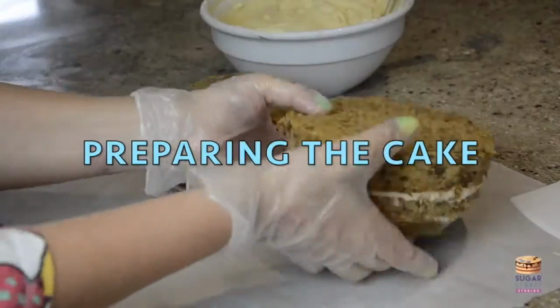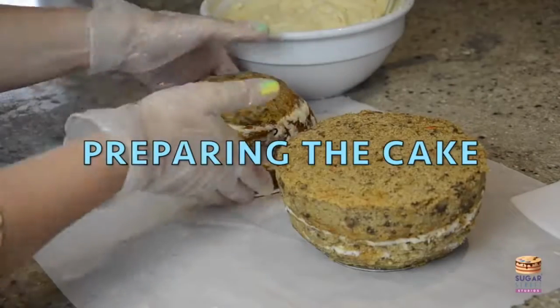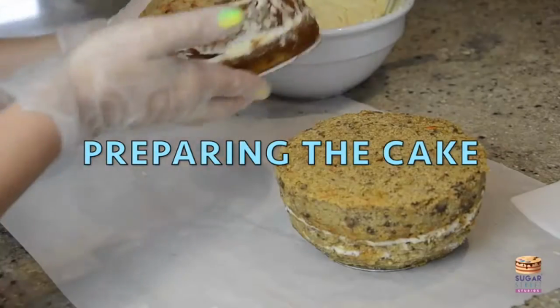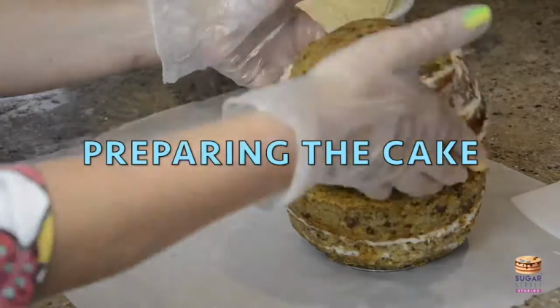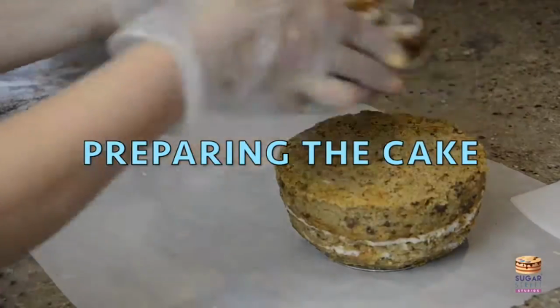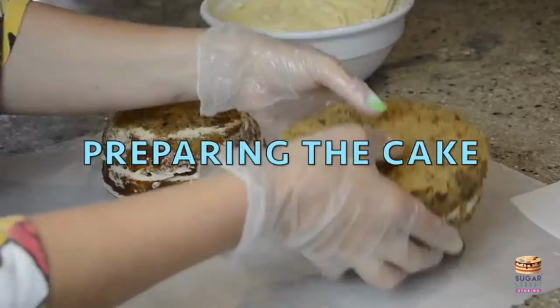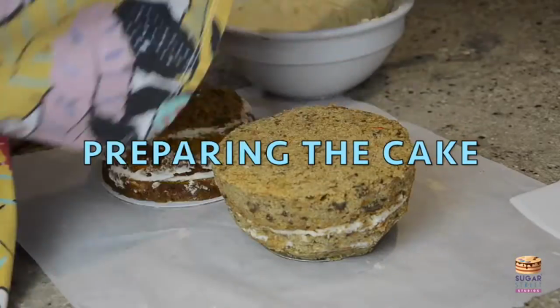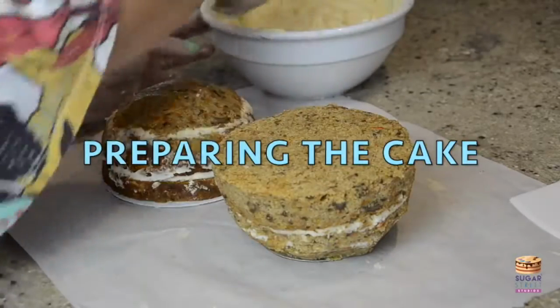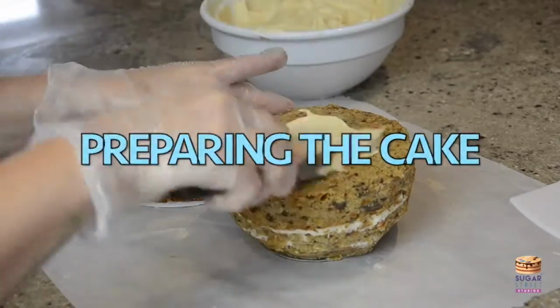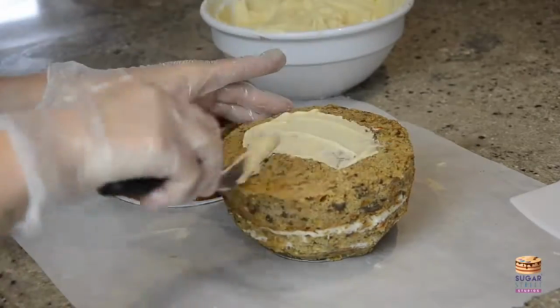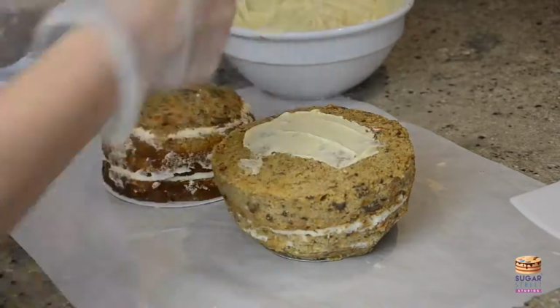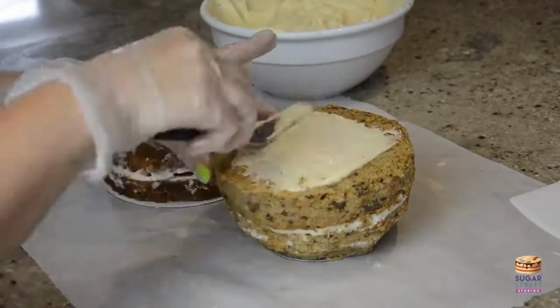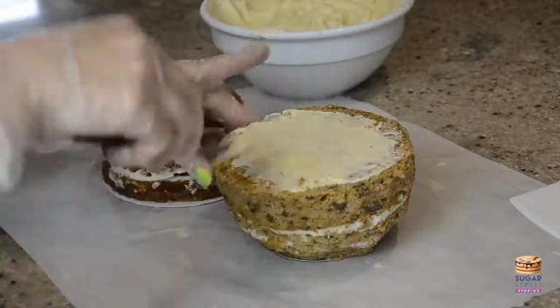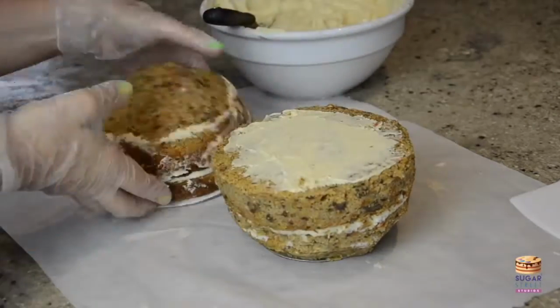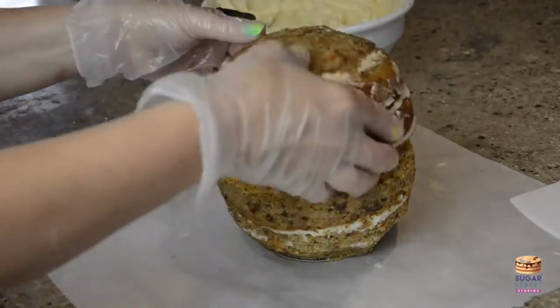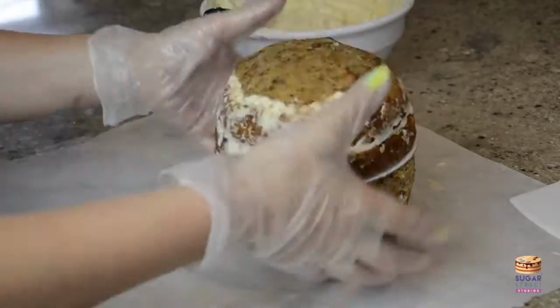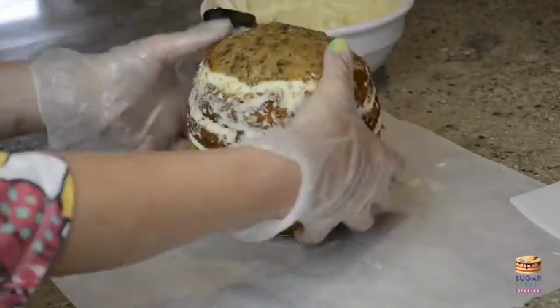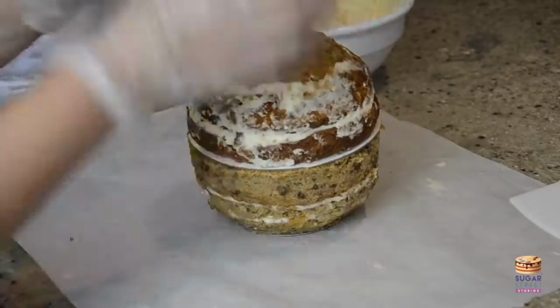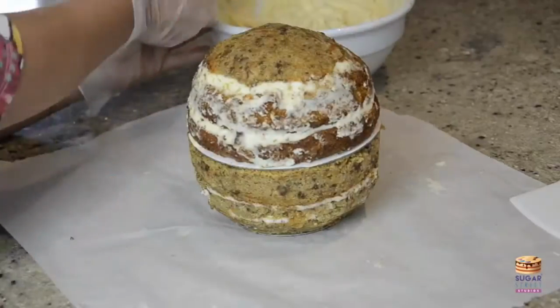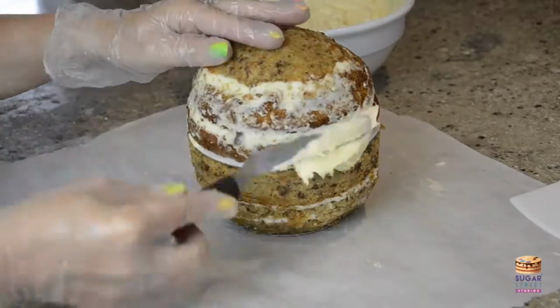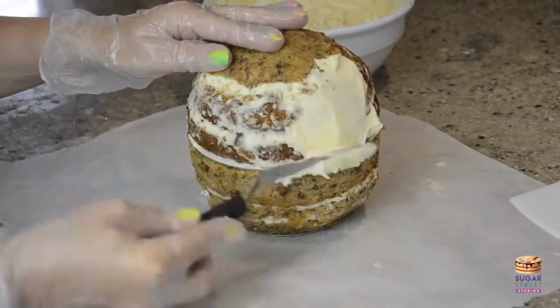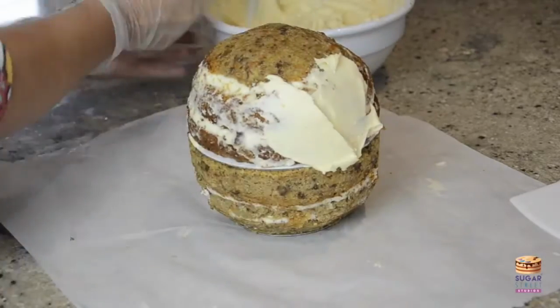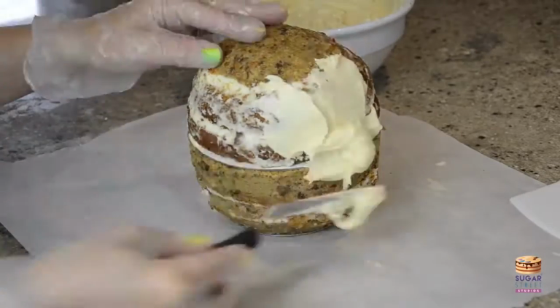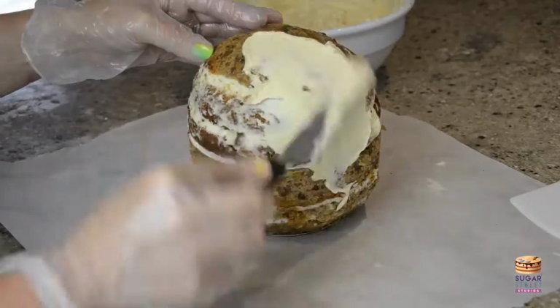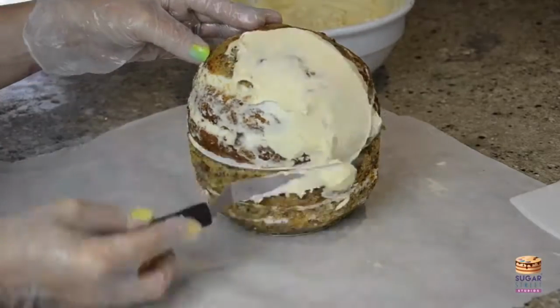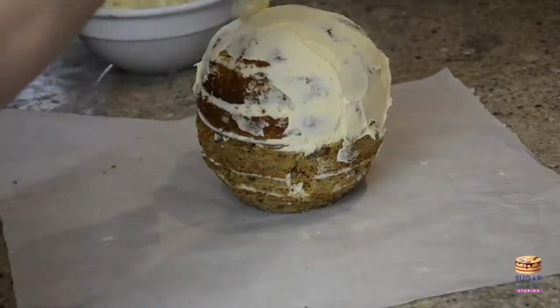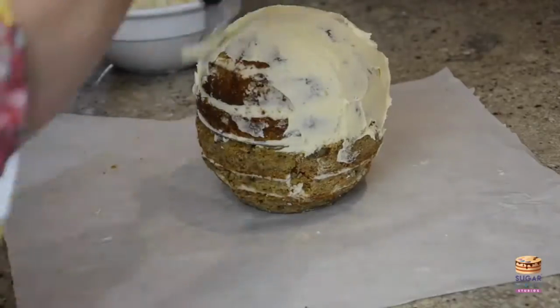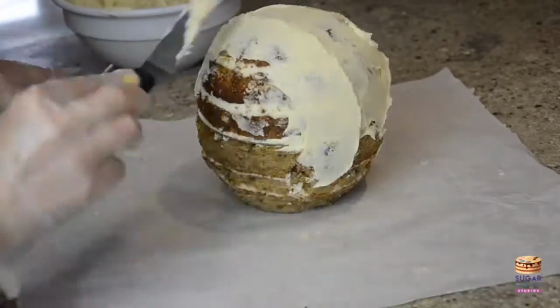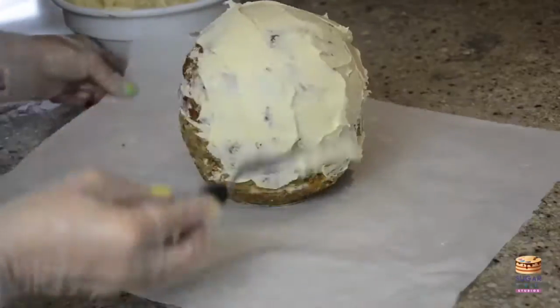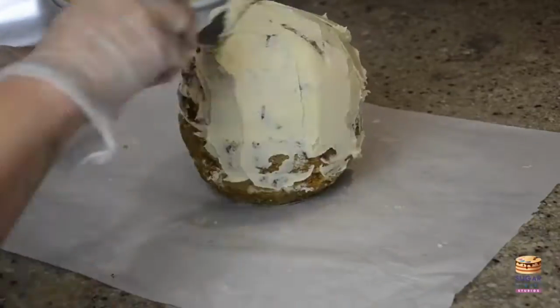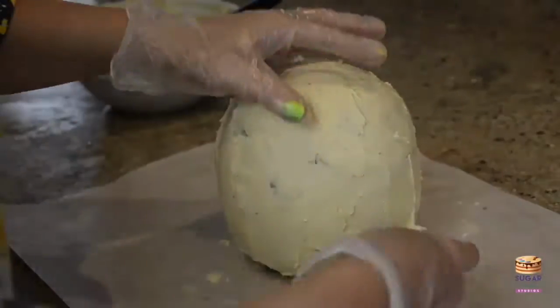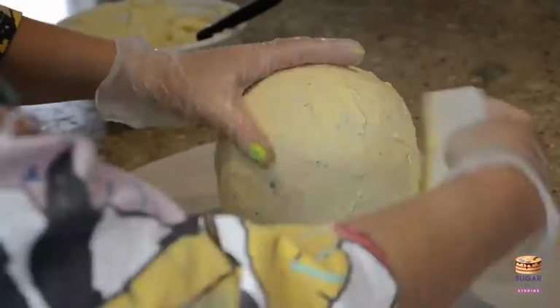I baked these carrot cakes in bowls and then did a little bit of carving just to give me the rounded shape. I'm joining them together with a cake card and a little bit of ganache, and that's ganache going over the top there.